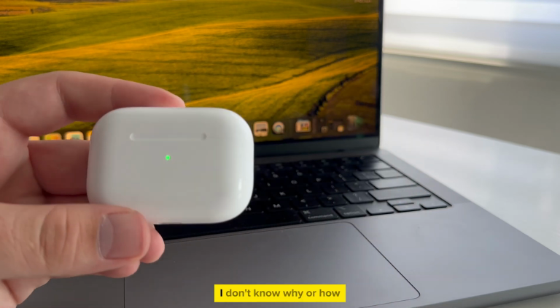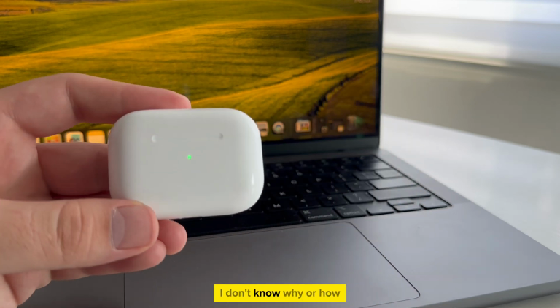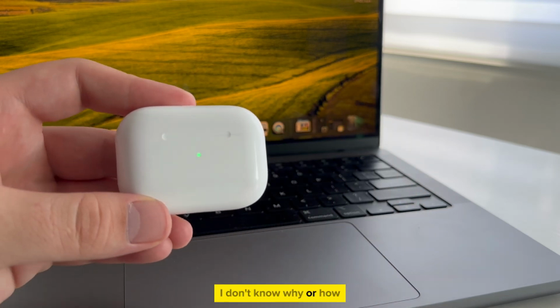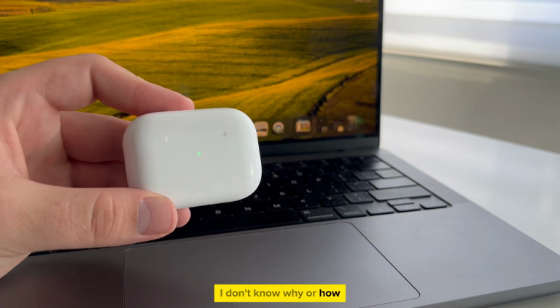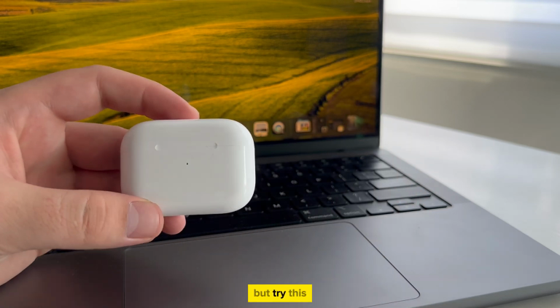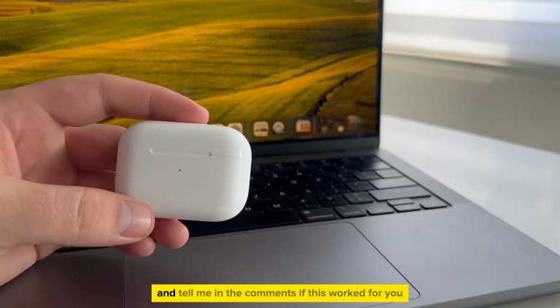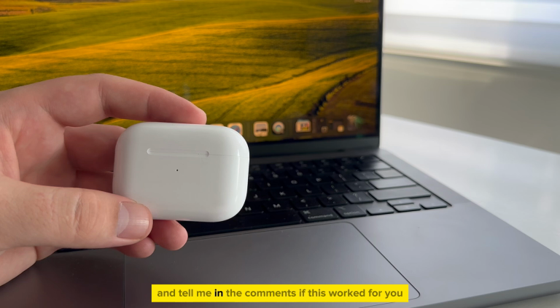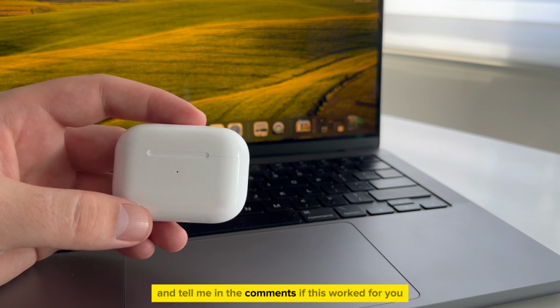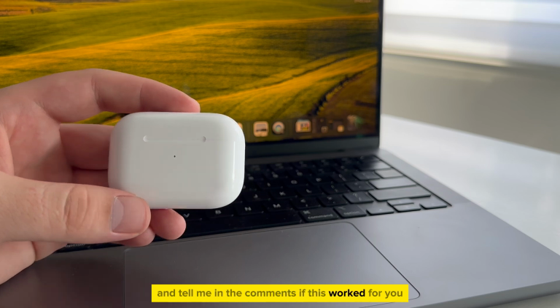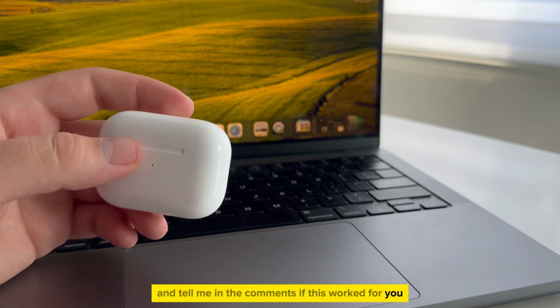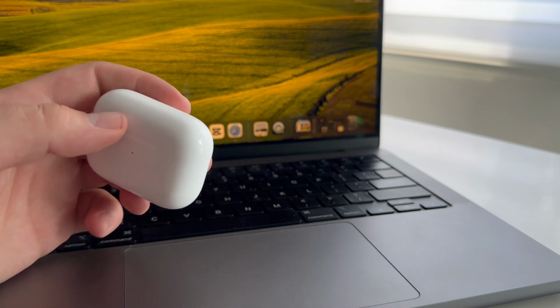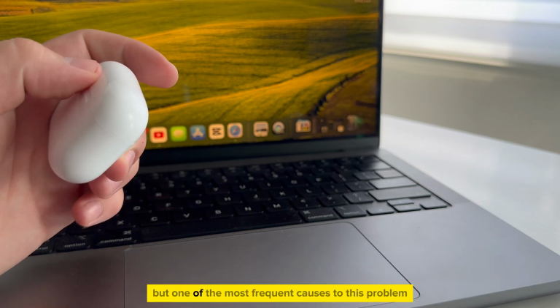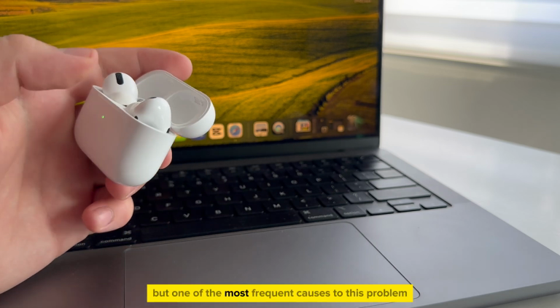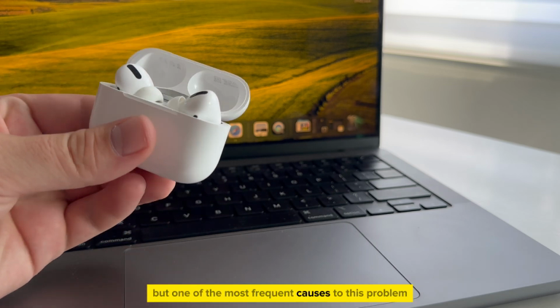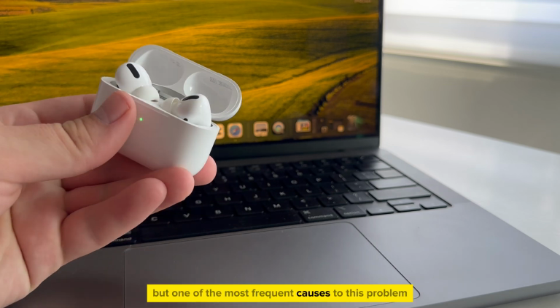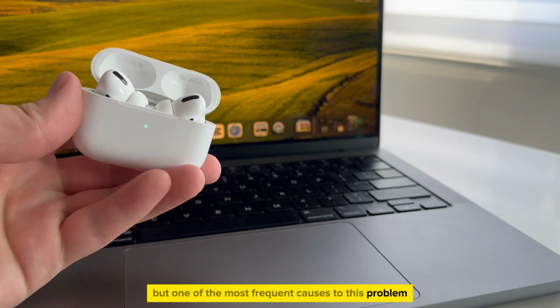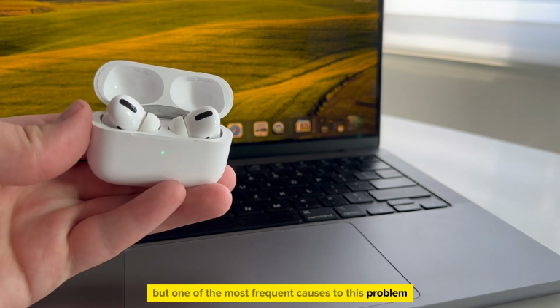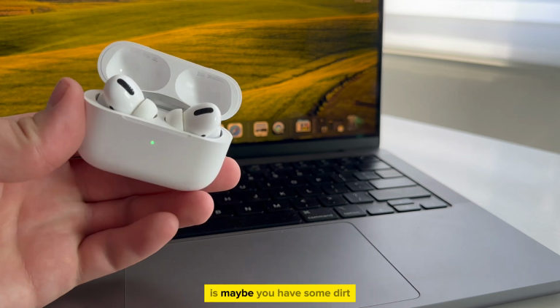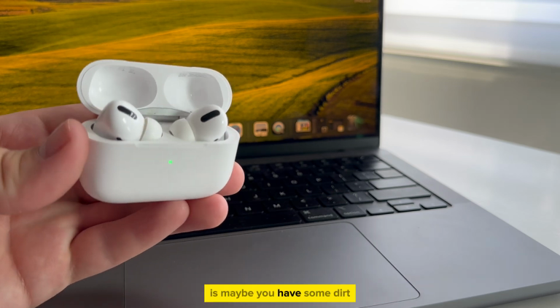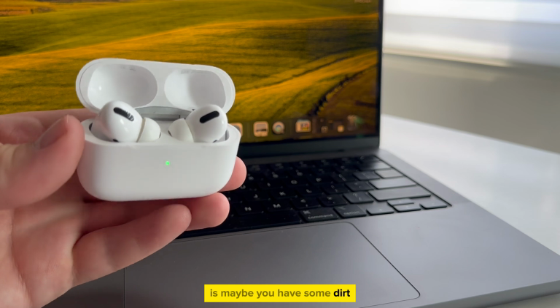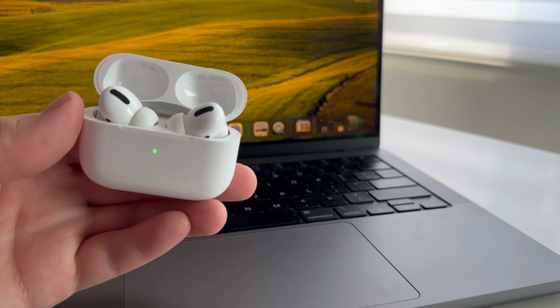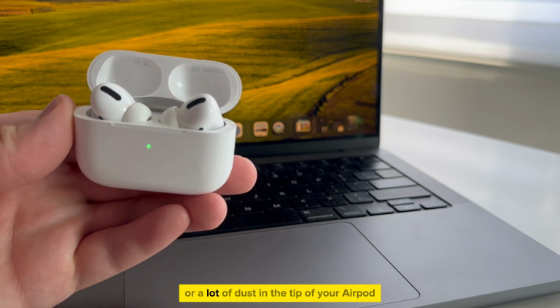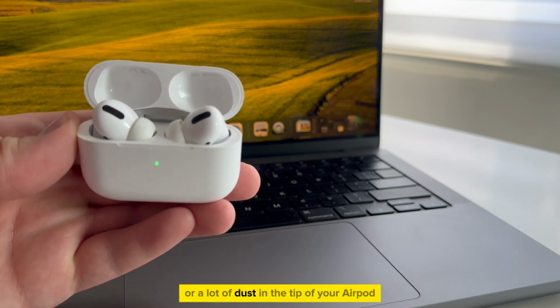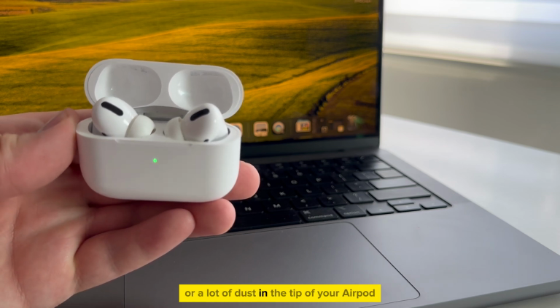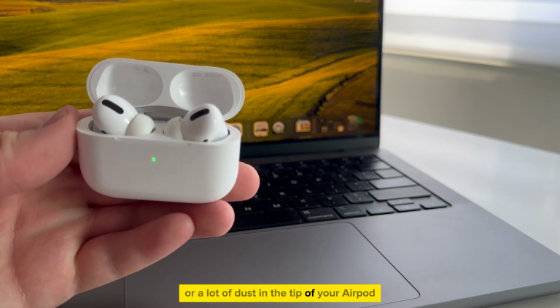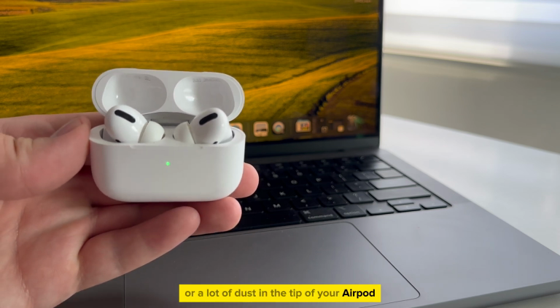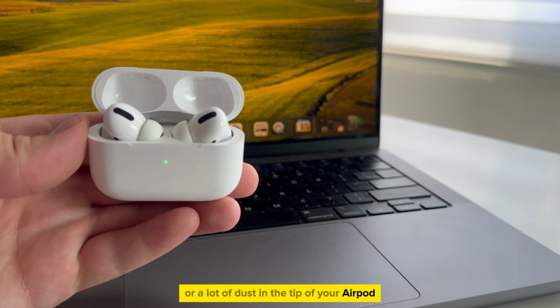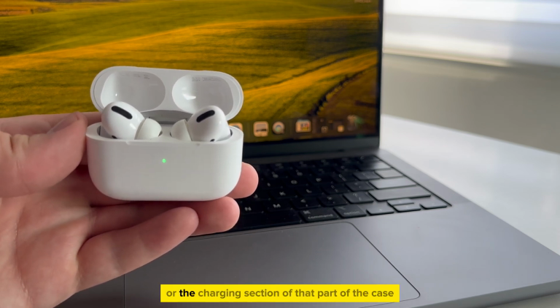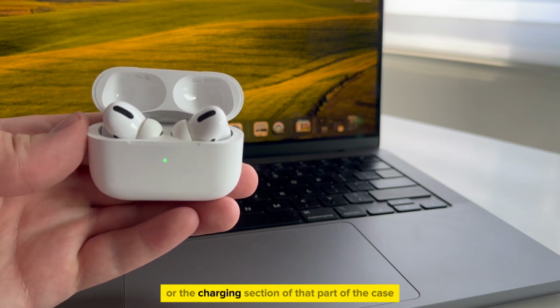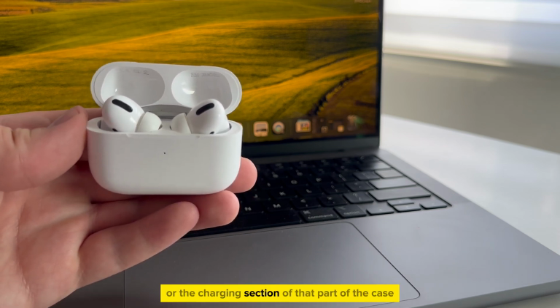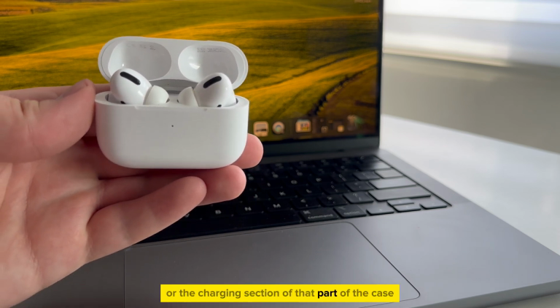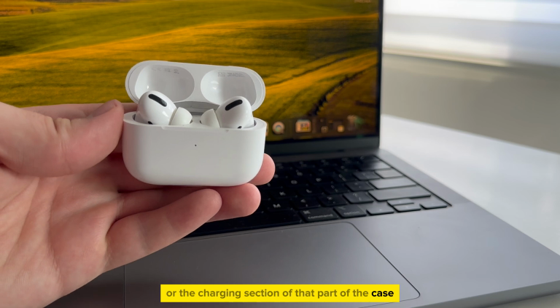I don't know why or how, but try this and tell me in the comments if this worked for you. But one of the most frequent causes to this problem is maybe you have some dirt or a lot of dust in the tip of your AirPod or the charging section of that part of the case.